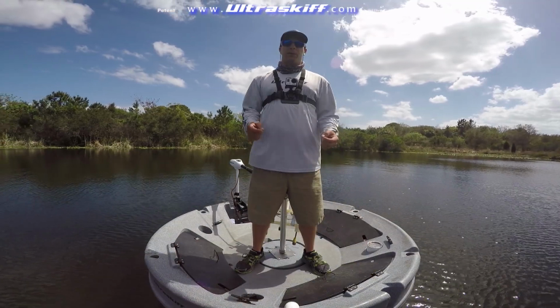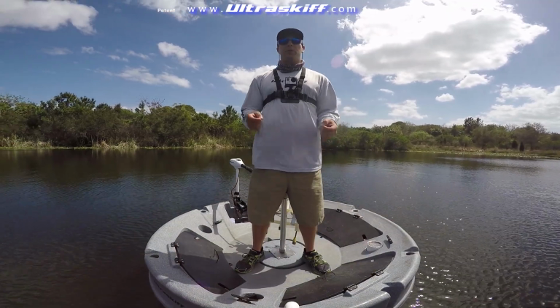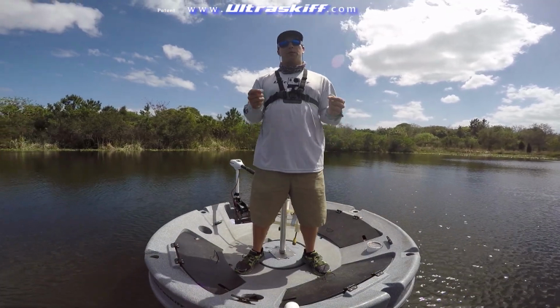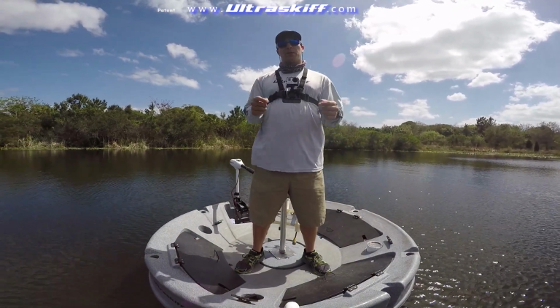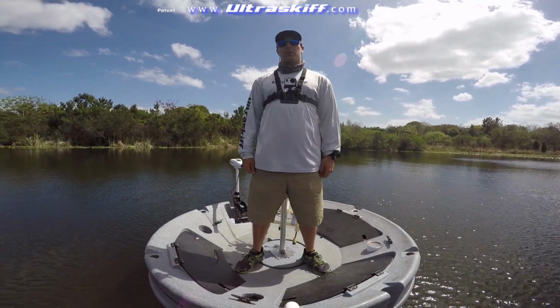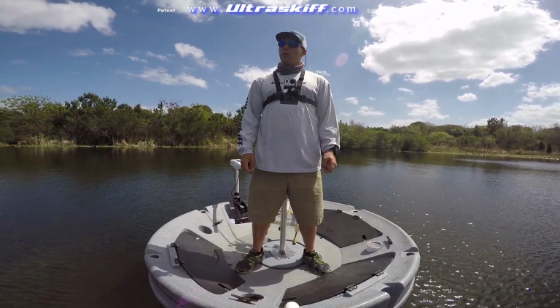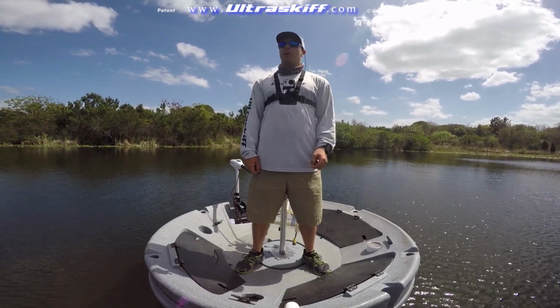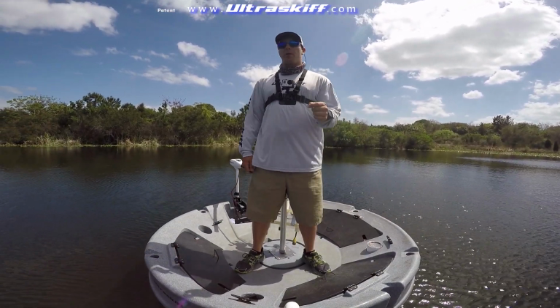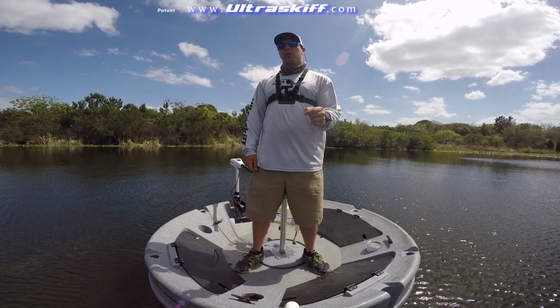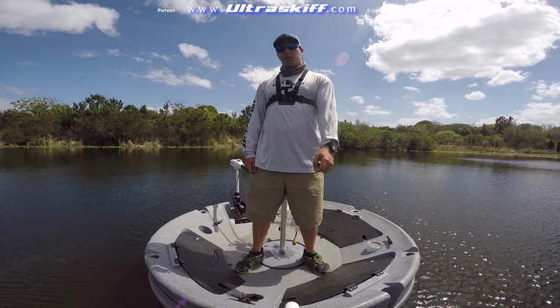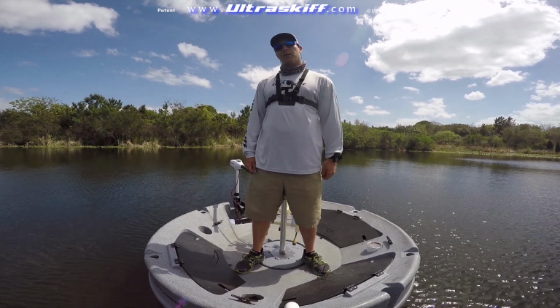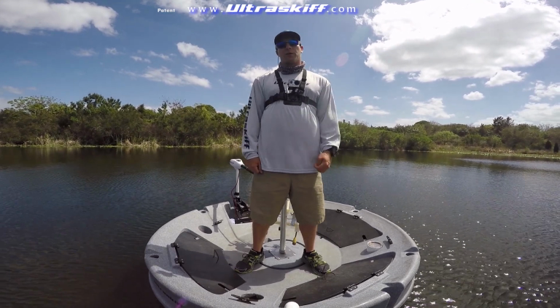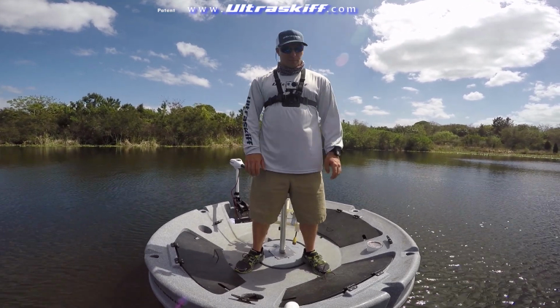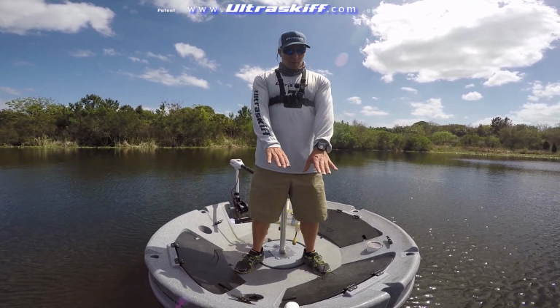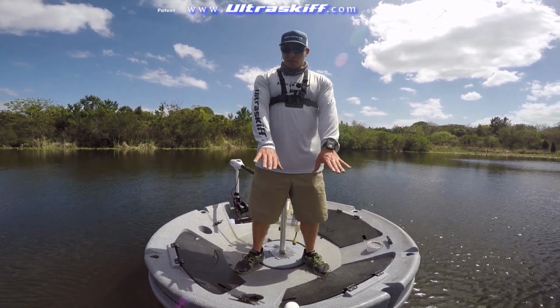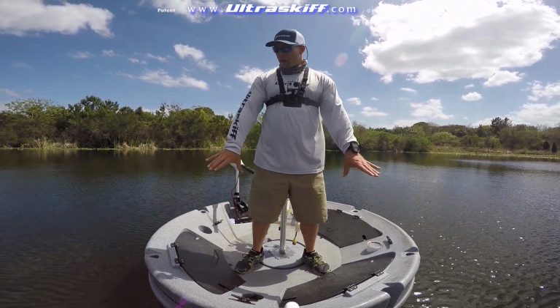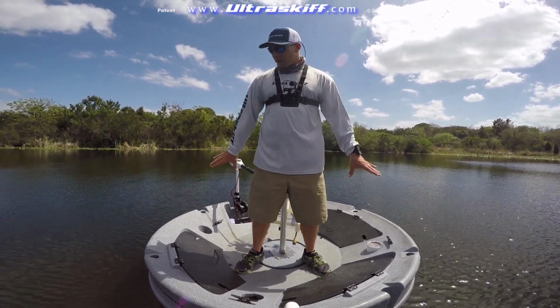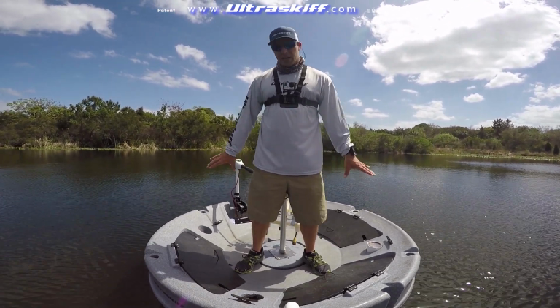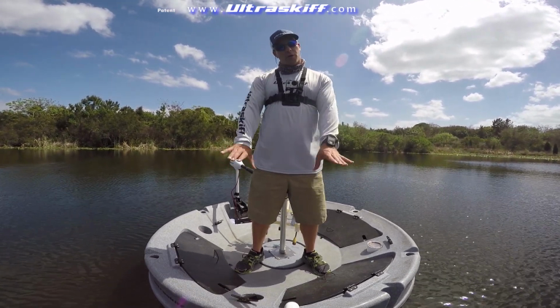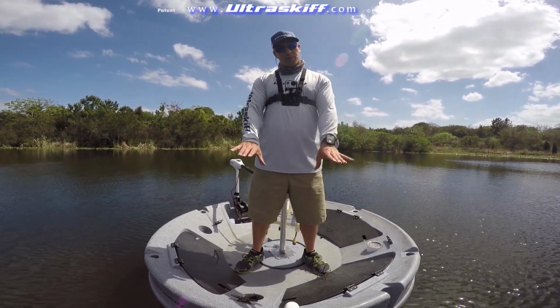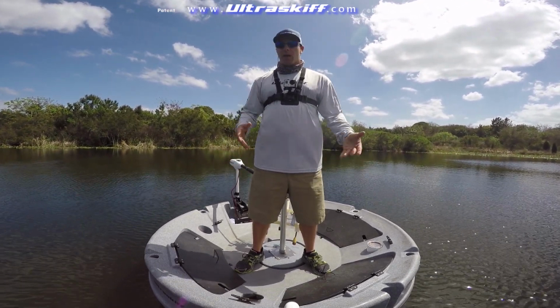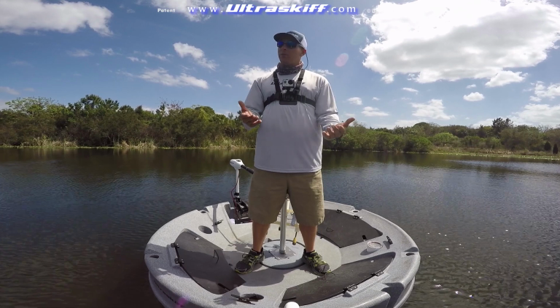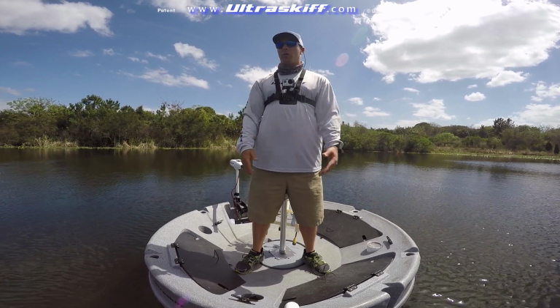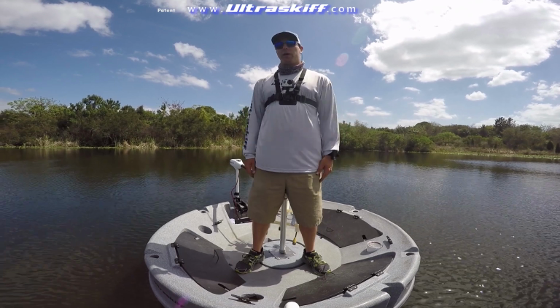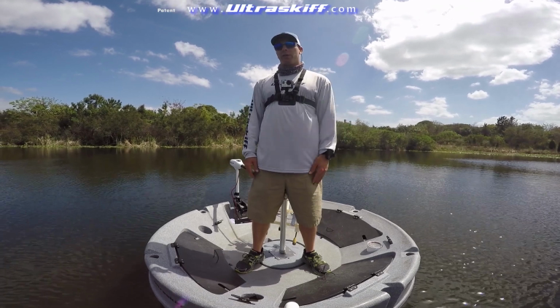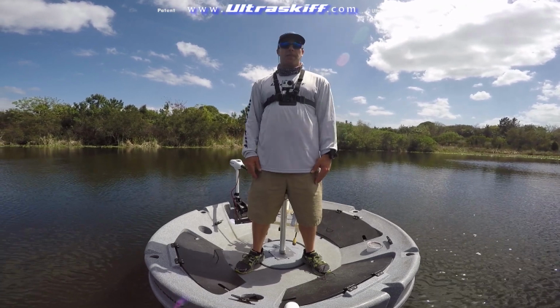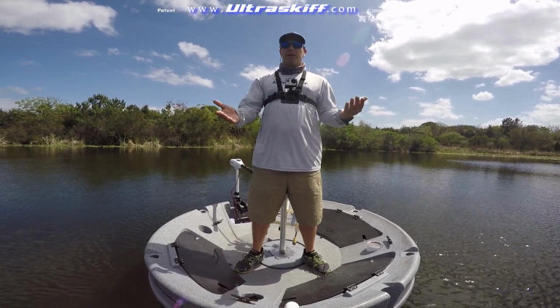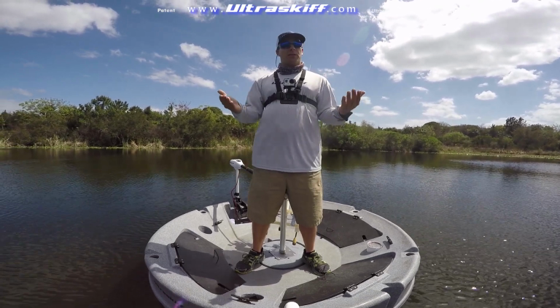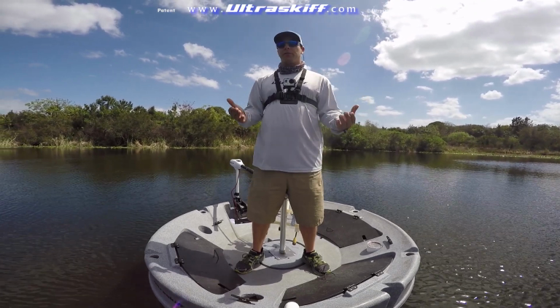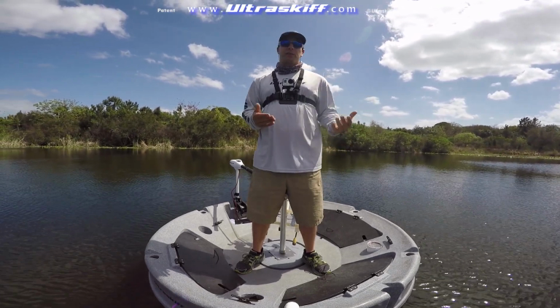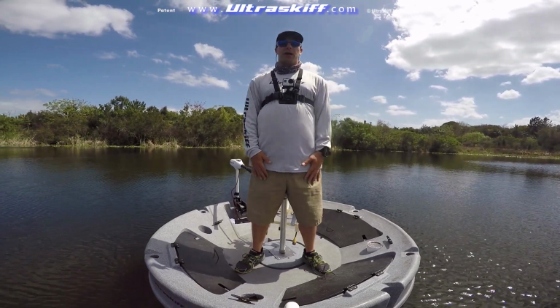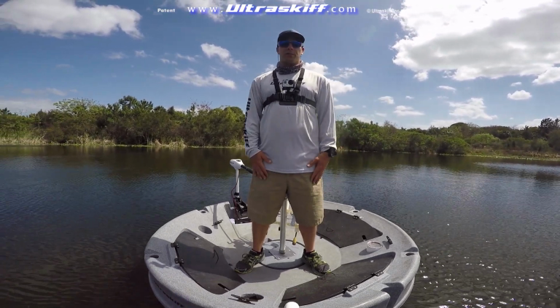Stability was always my major concern, so I made that my primary focus when I was designing this product. We have this gradient inner hull here, and it's something I call gradient buoyancy.